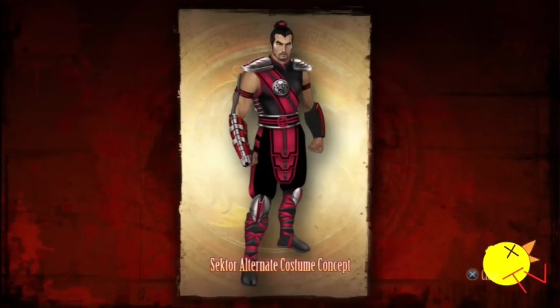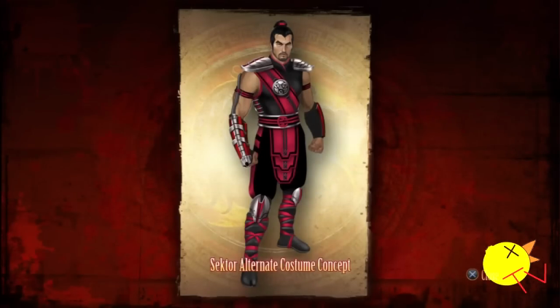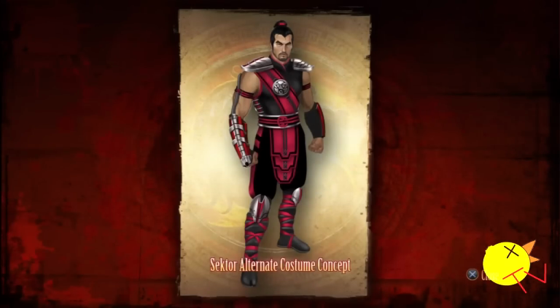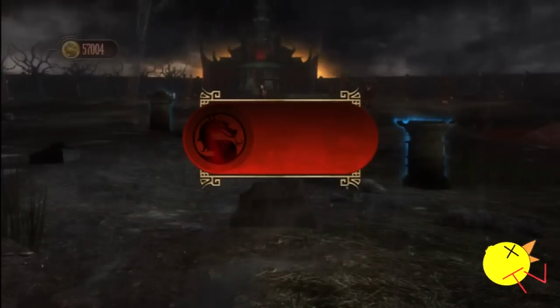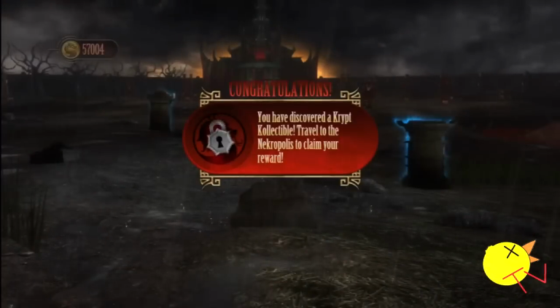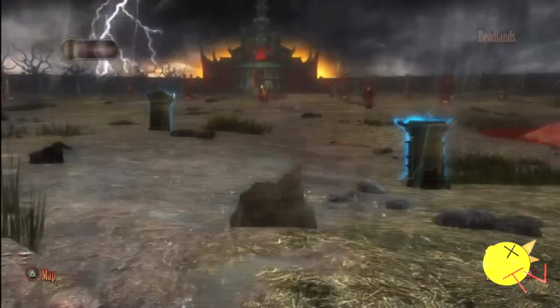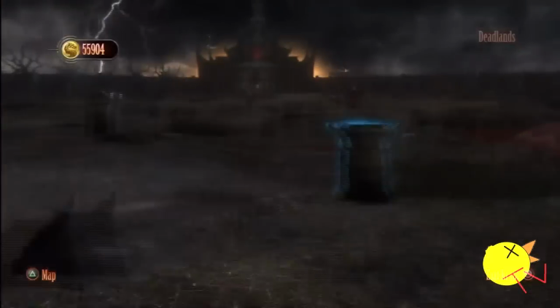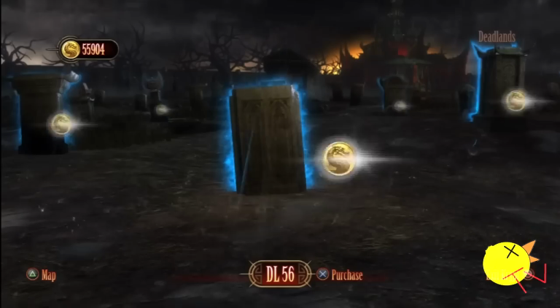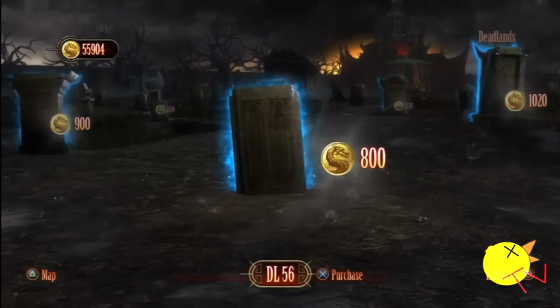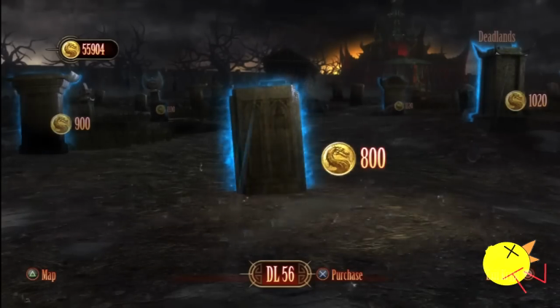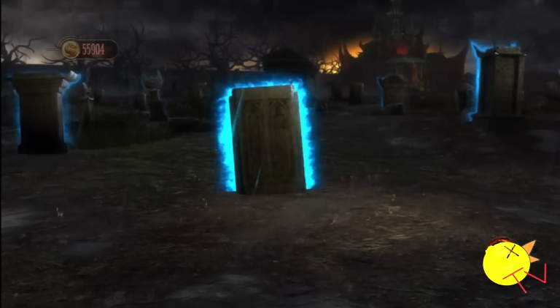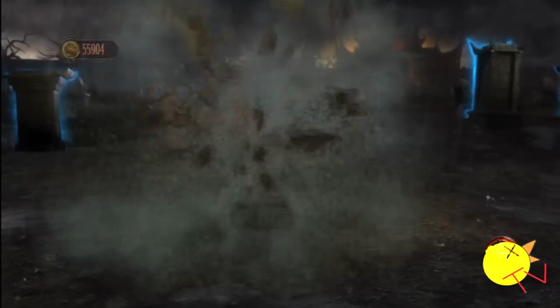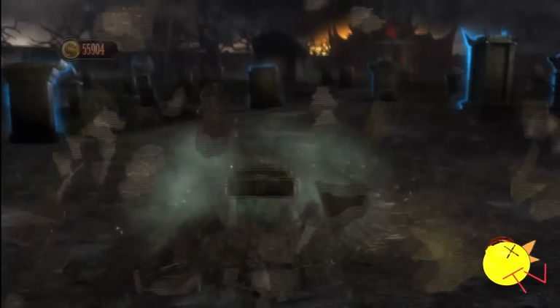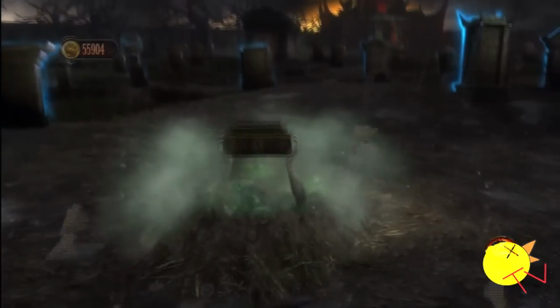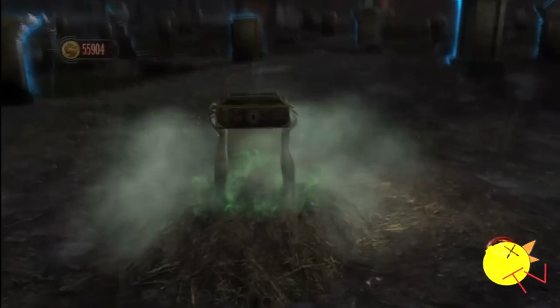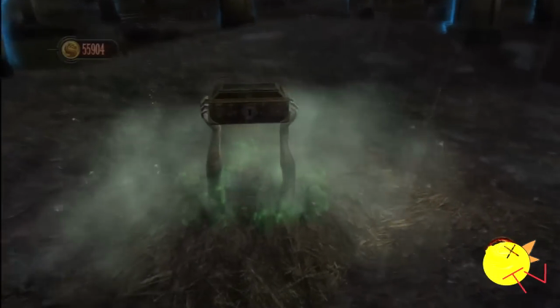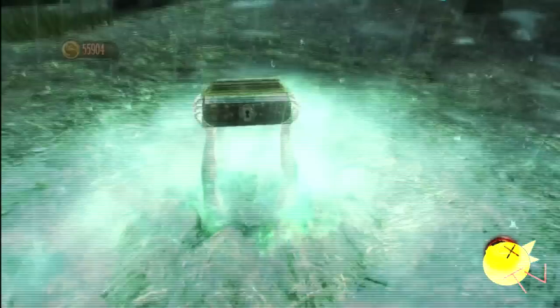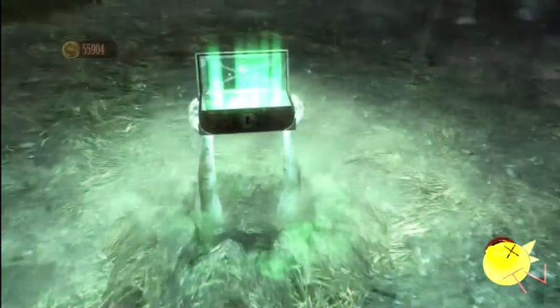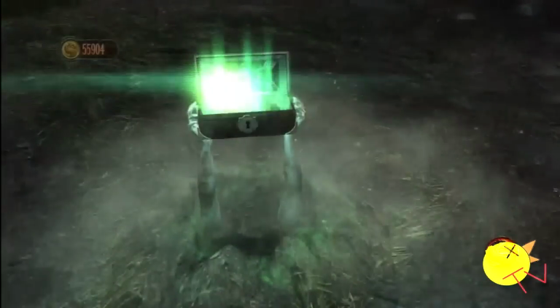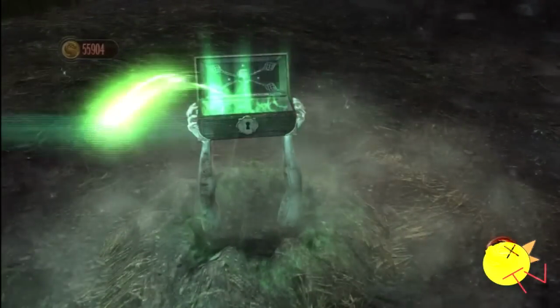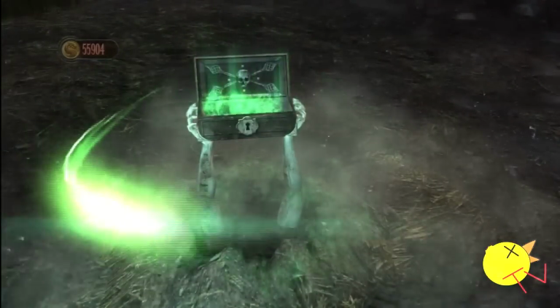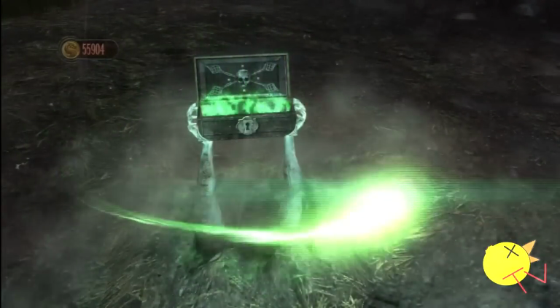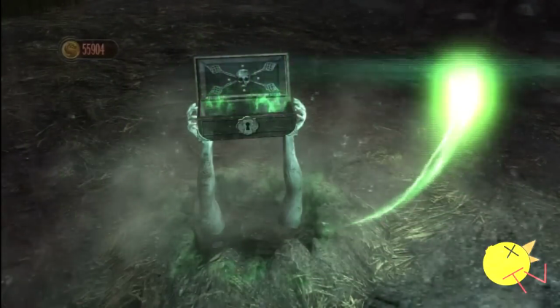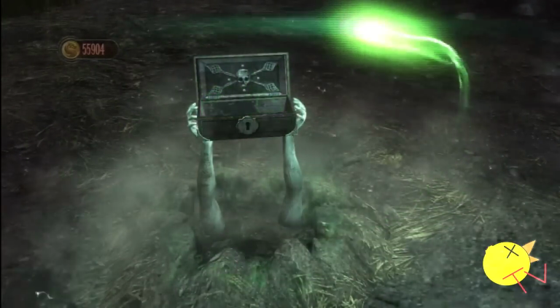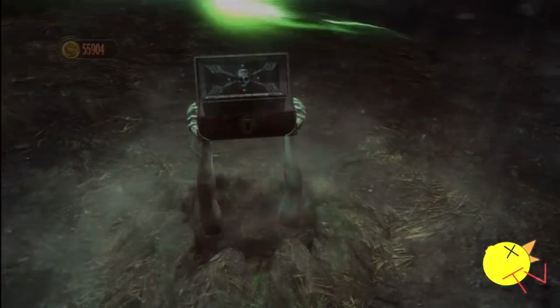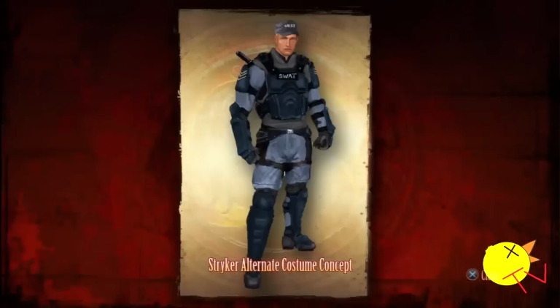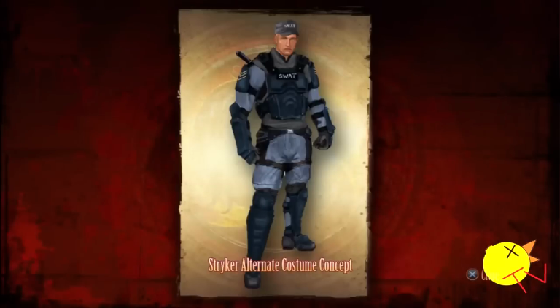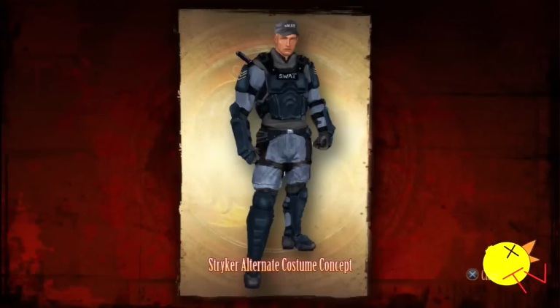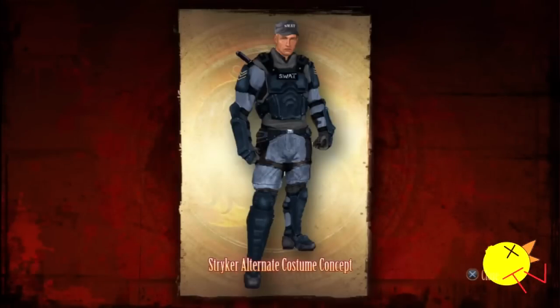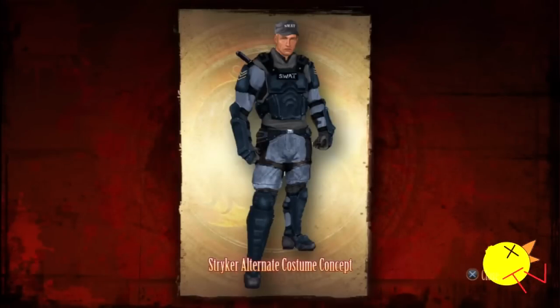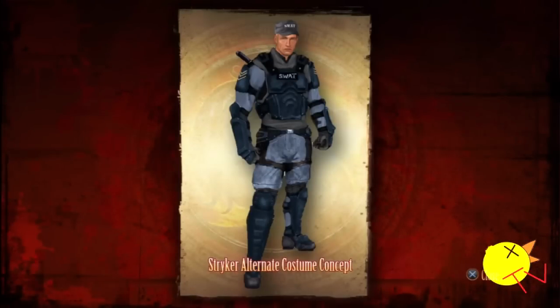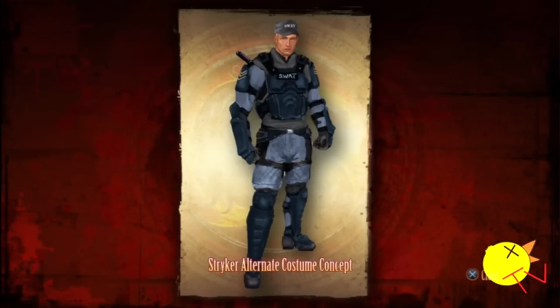This is Sector's alternate costume, number 47. Baraka's is number 40 — I didn't show it because I have it already. Now we're getting Striker's, which is number 56. I actually like this costume, it's pretty nice. Makes him look strong.